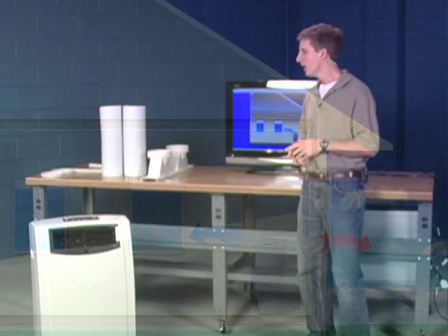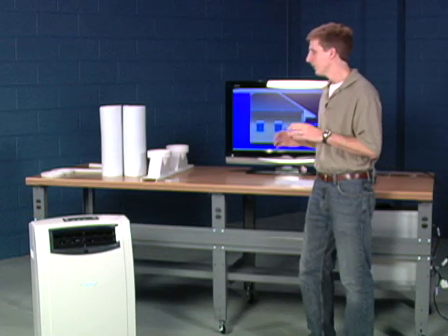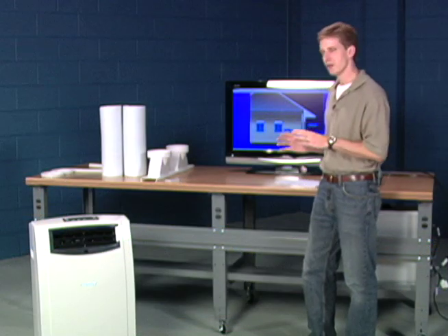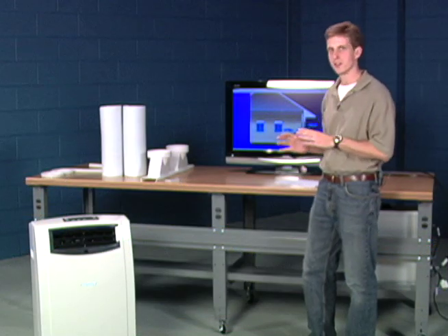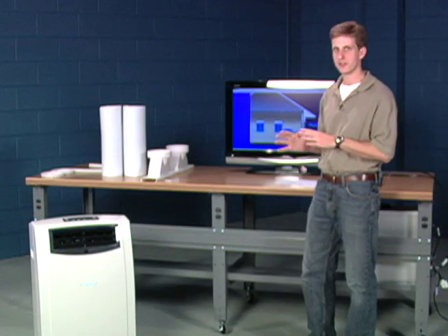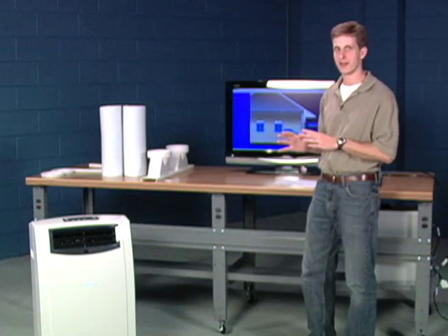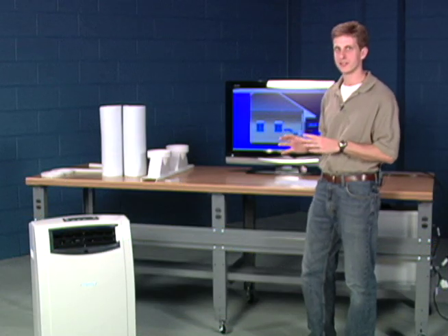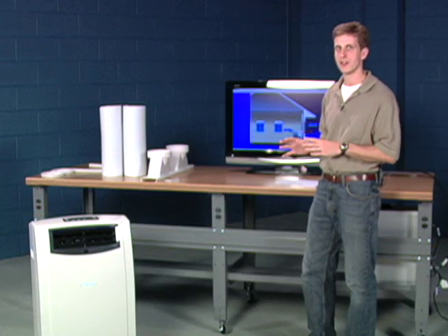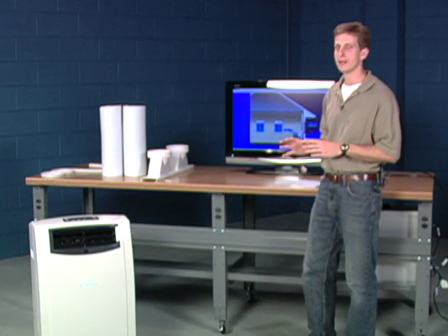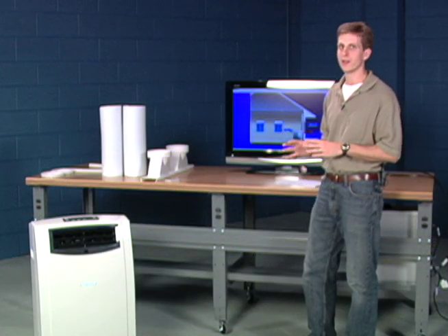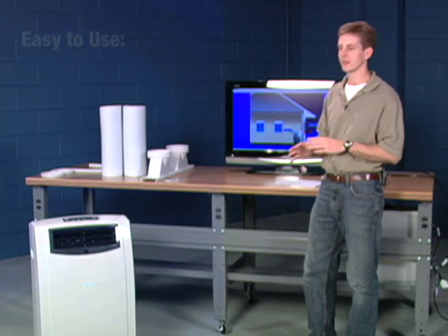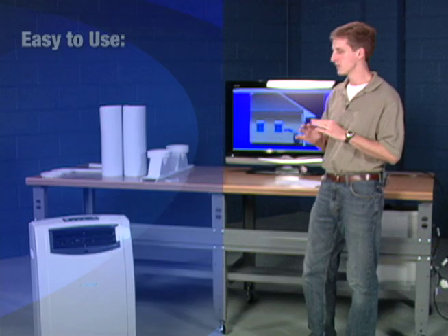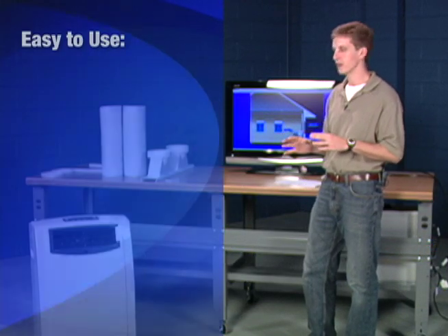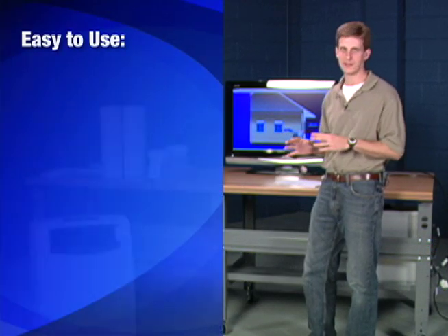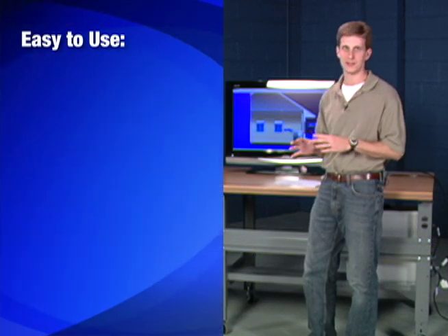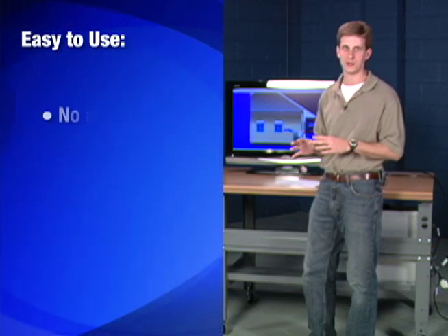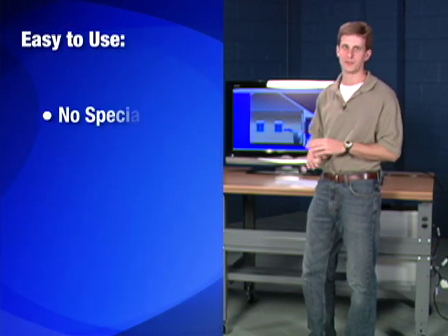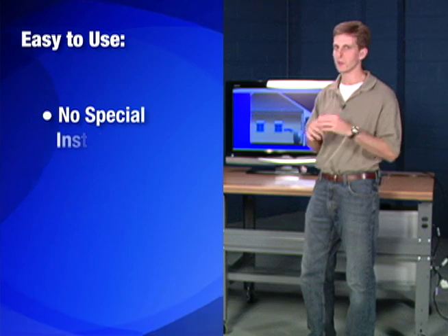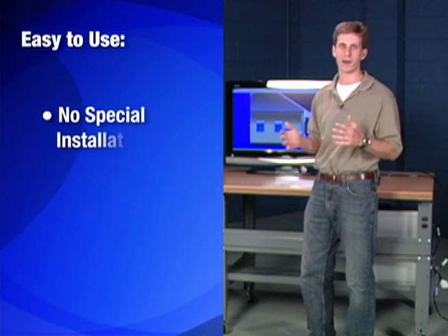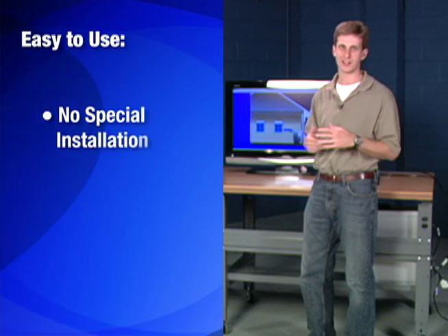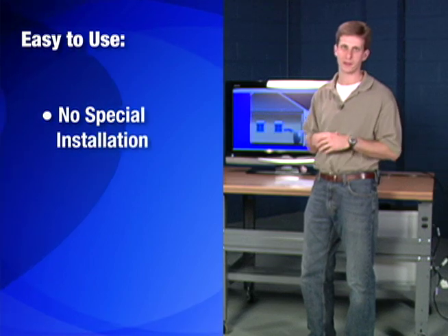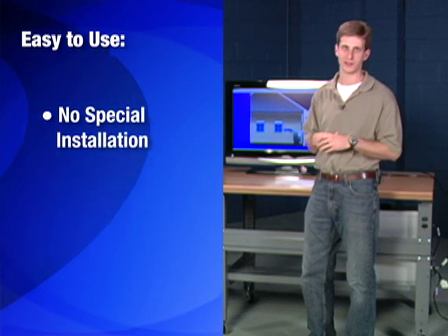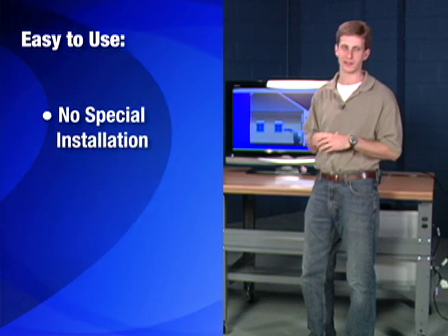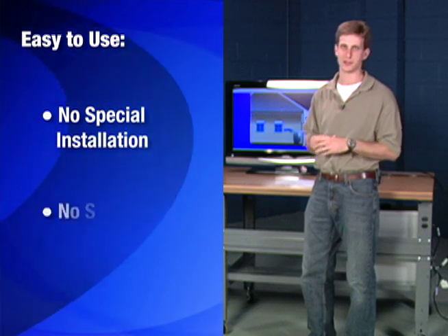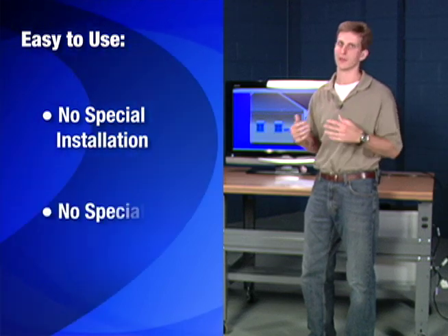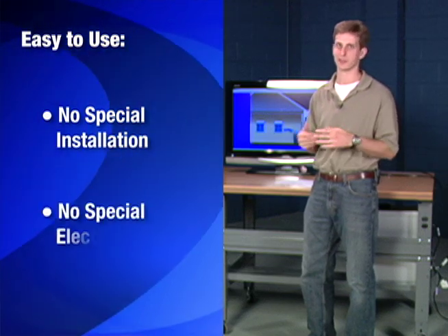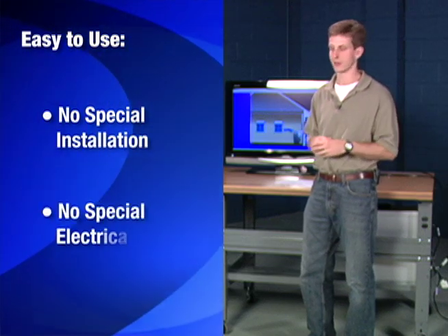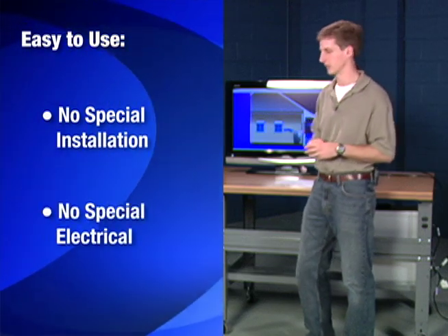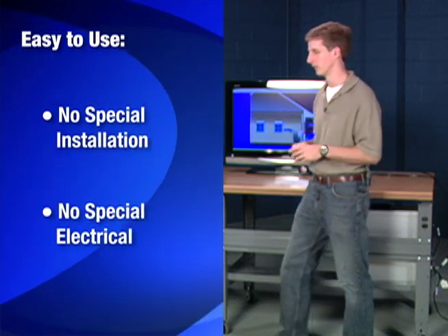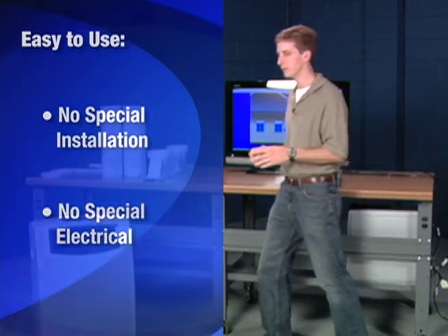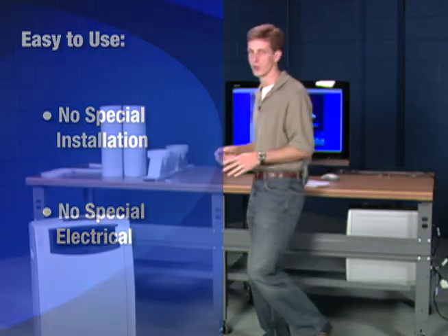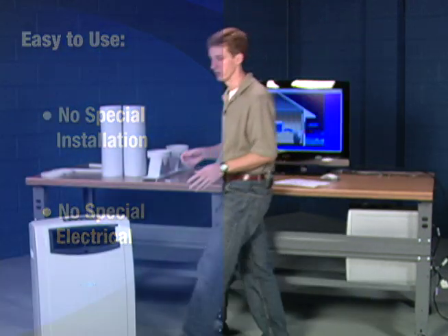These units are especially nice because they're so easy to use — they don't require any special installation or electrical connection. Let me show them to you.